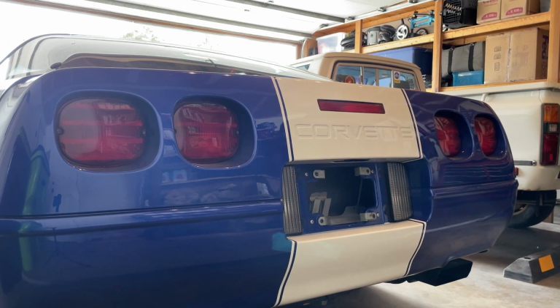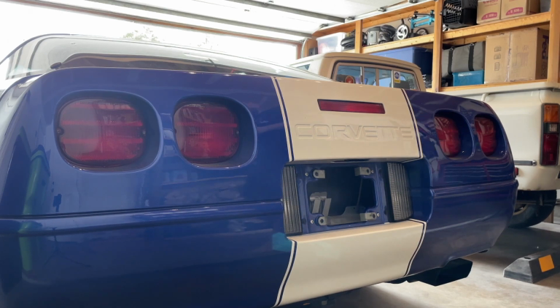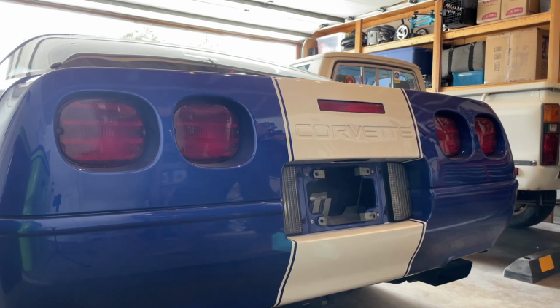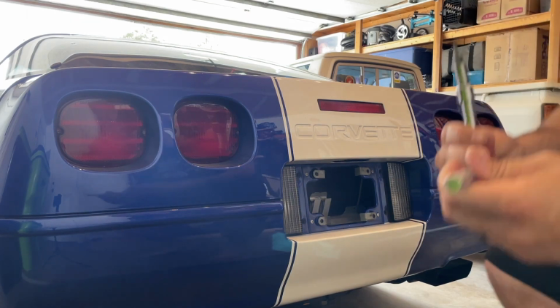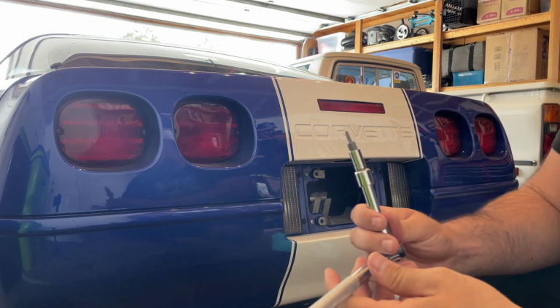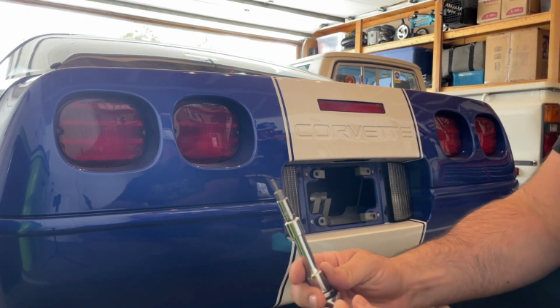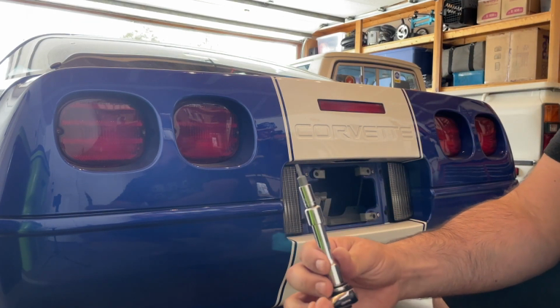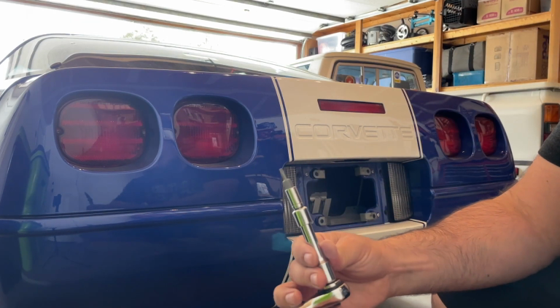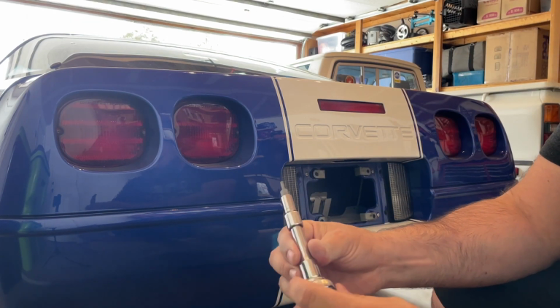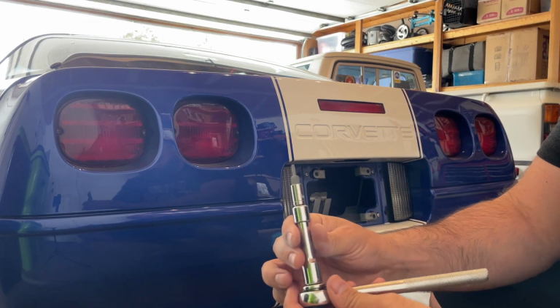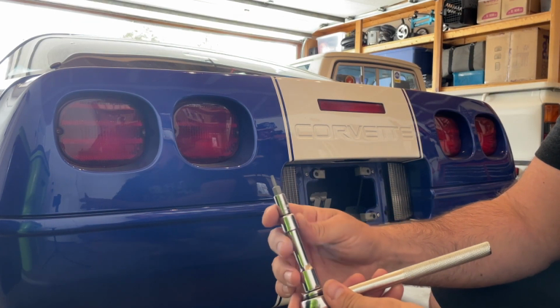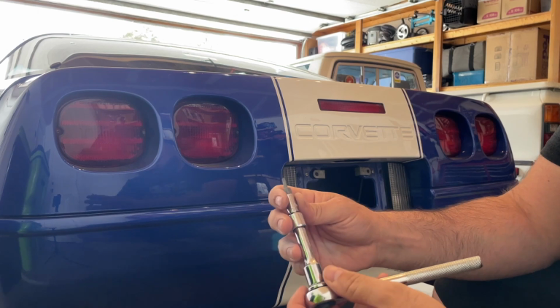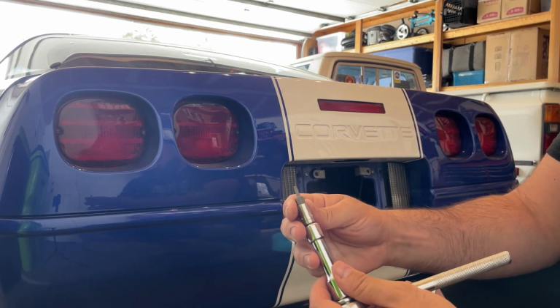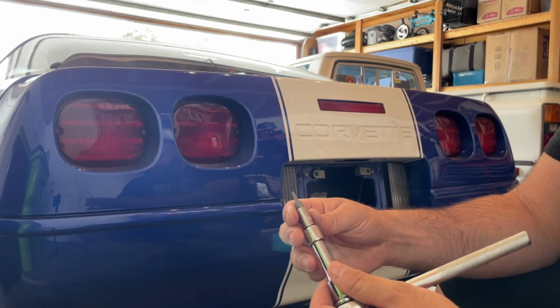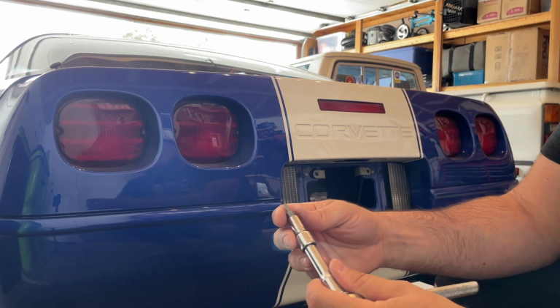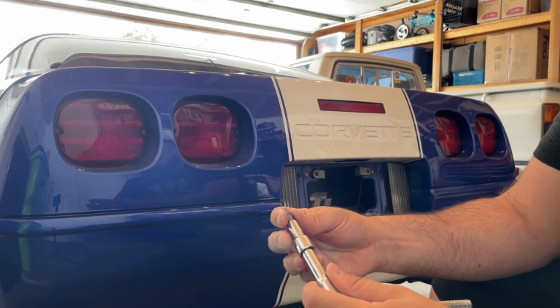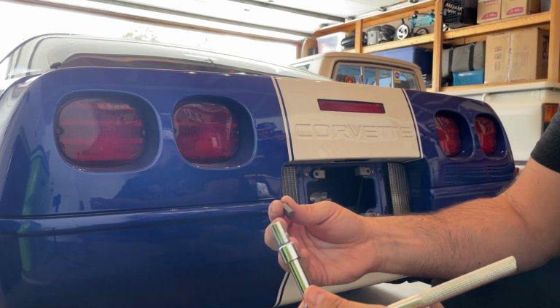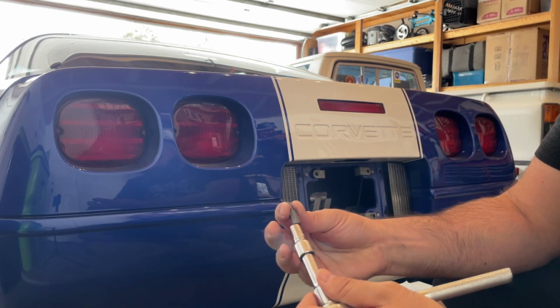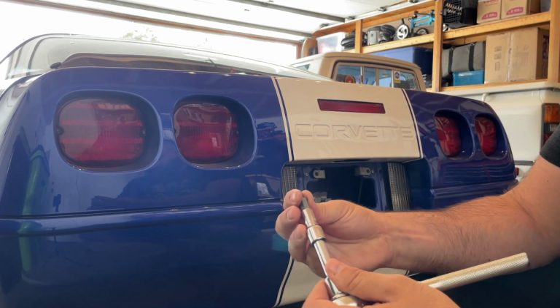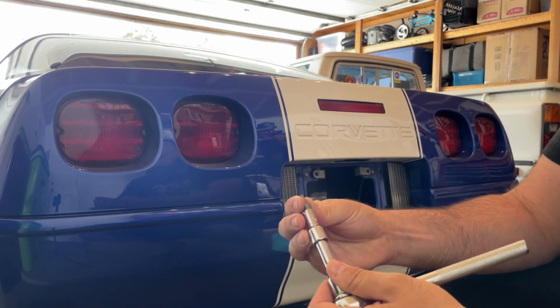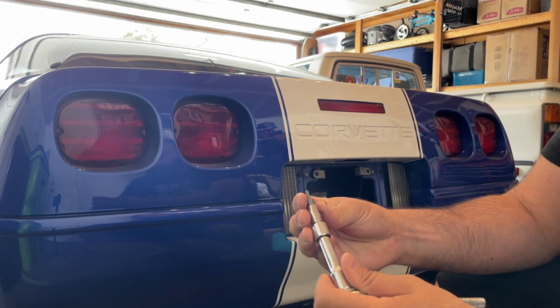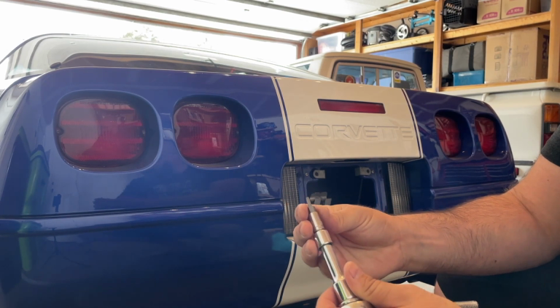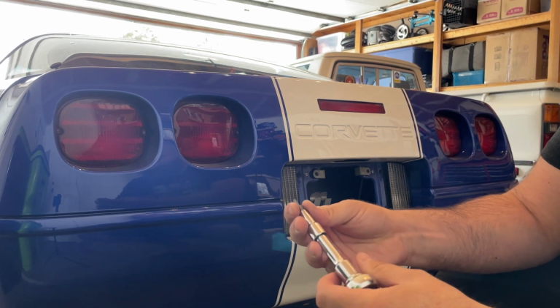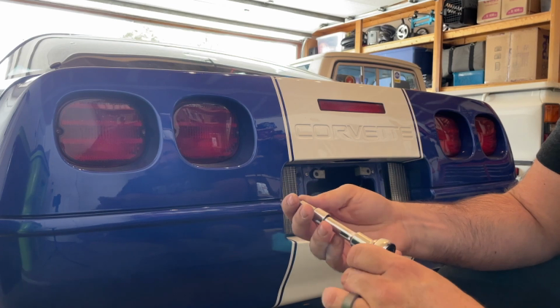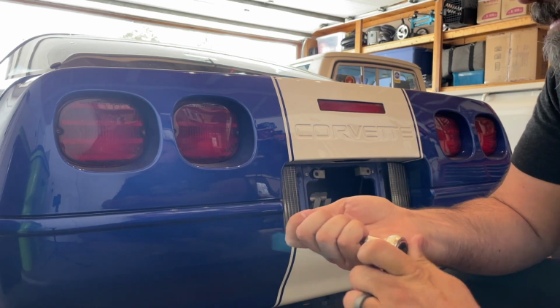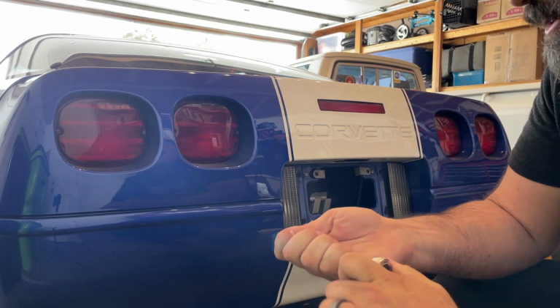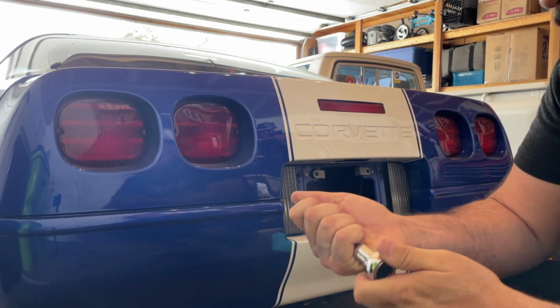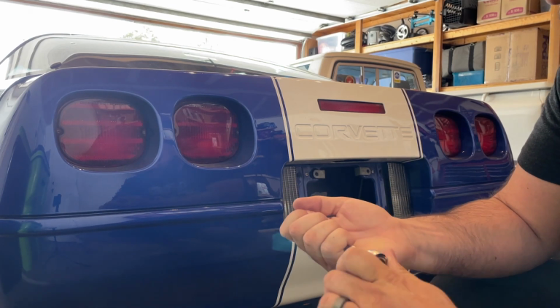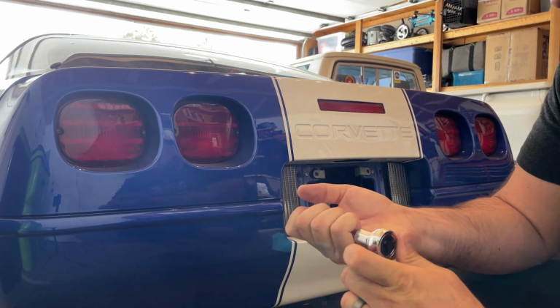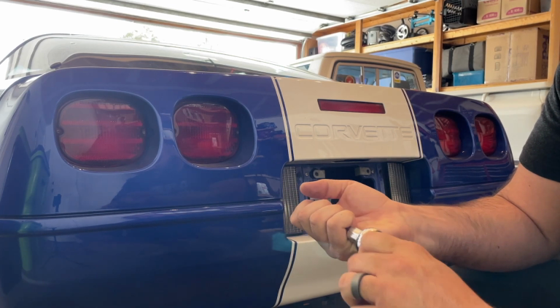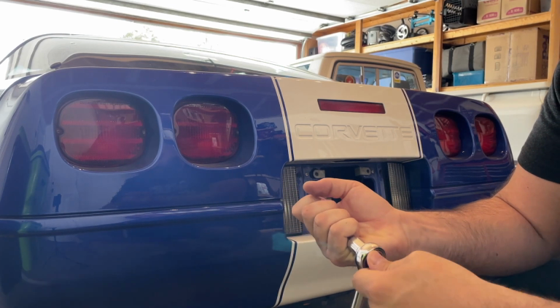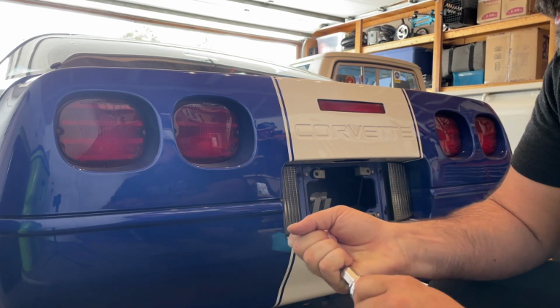Just for reference, this has to be the jankiest setup ever: a ratchet with an extender, an adapter to an 8mm, to a Torx bit. That's probably a better way to do this, but it works.